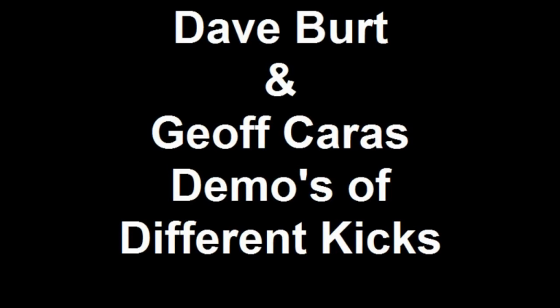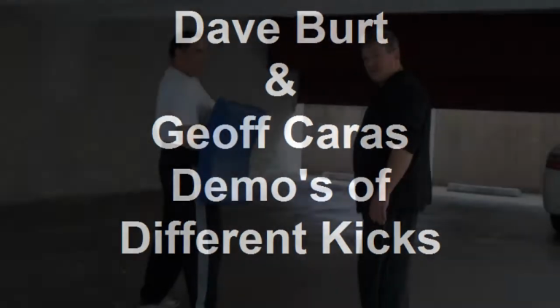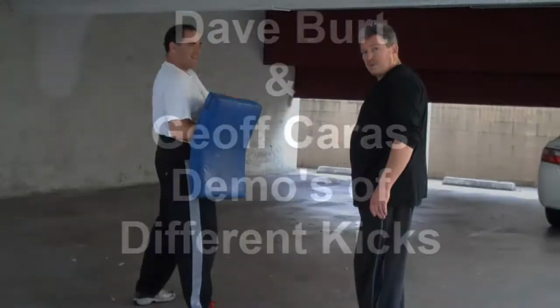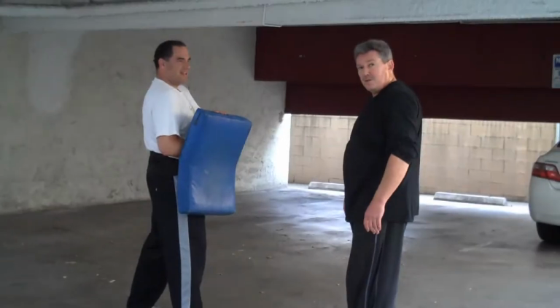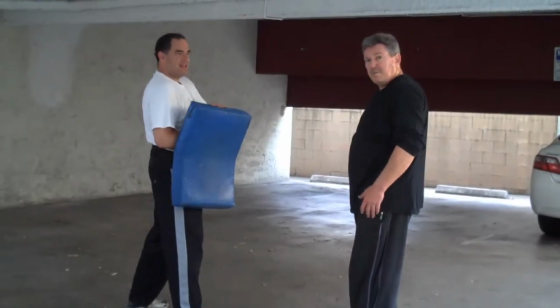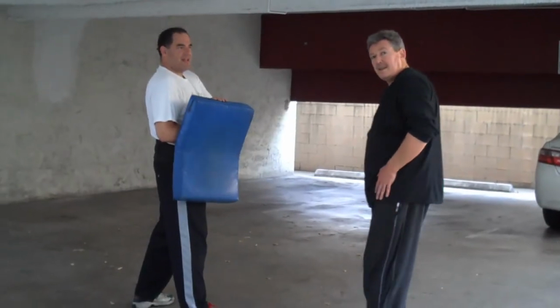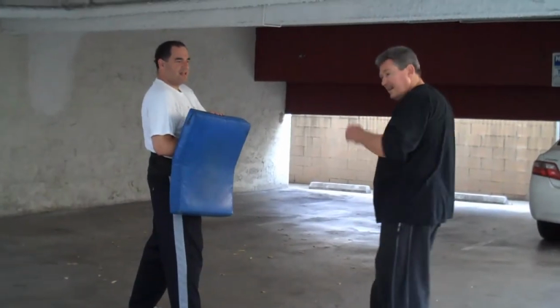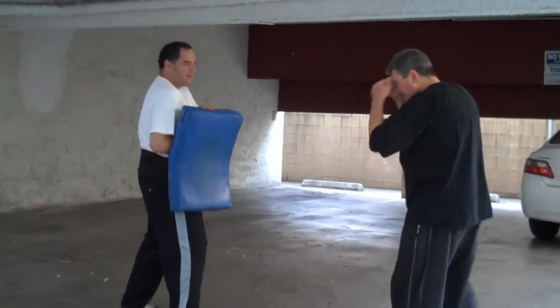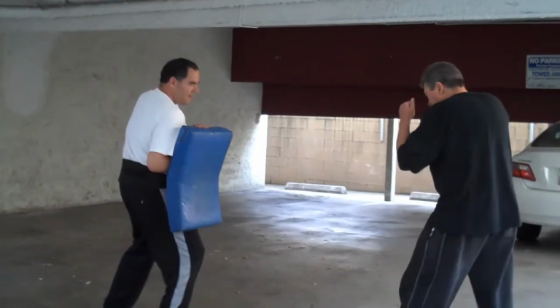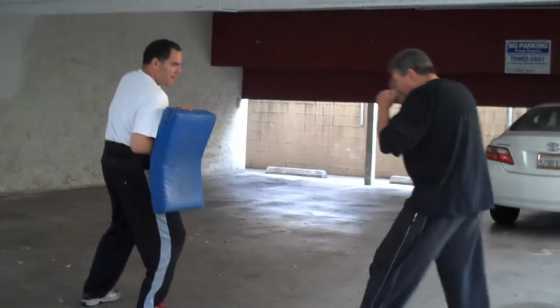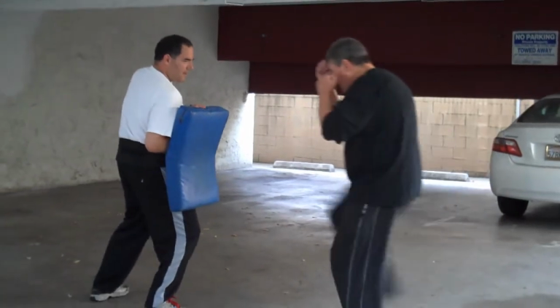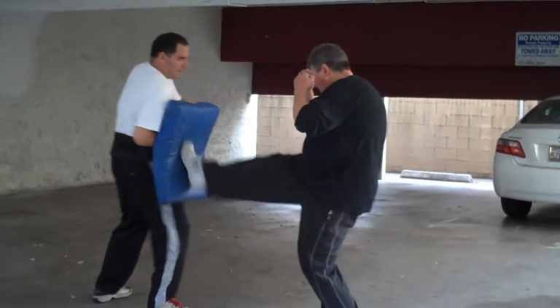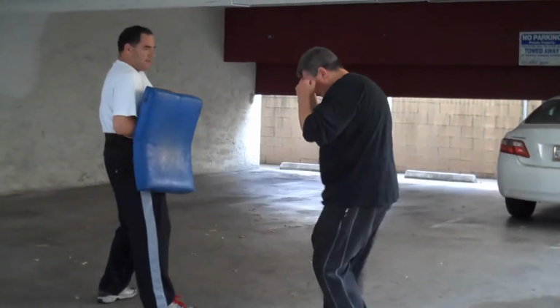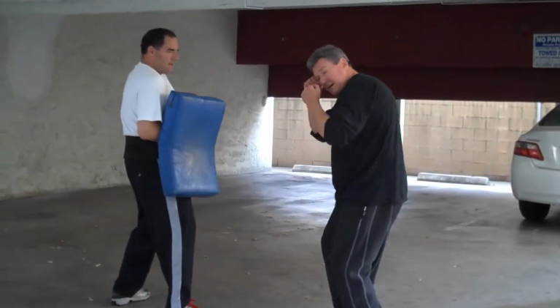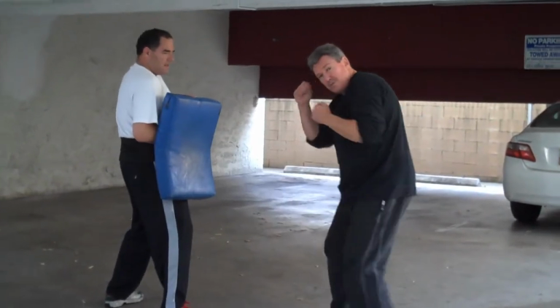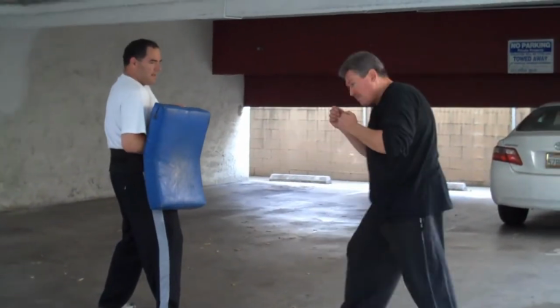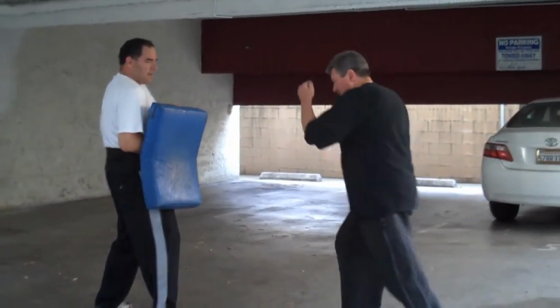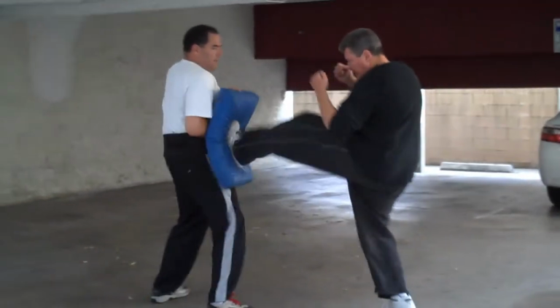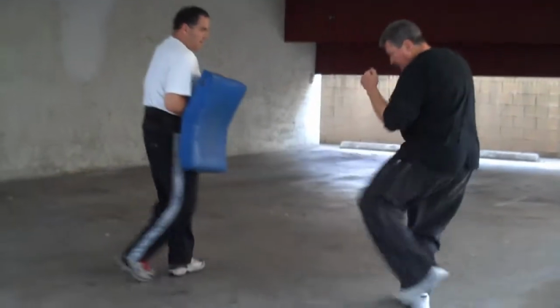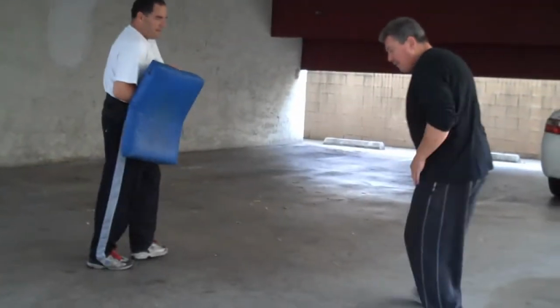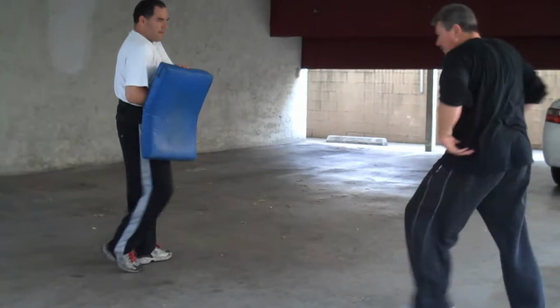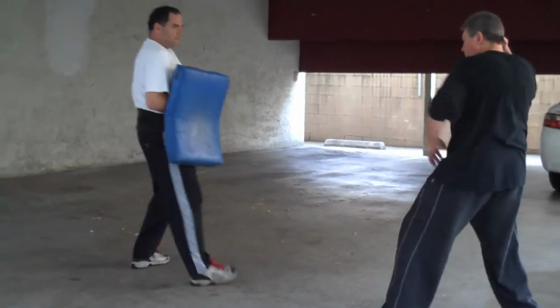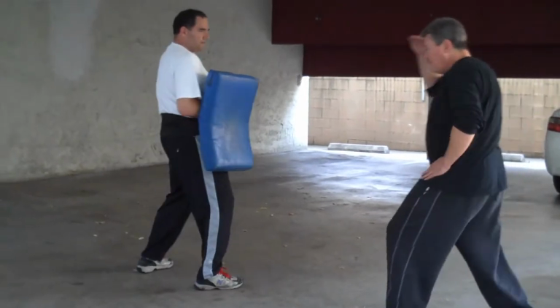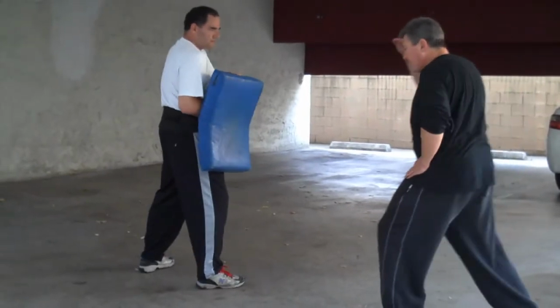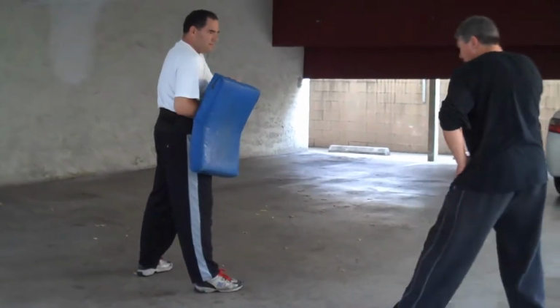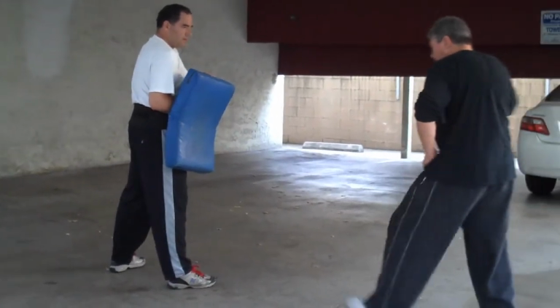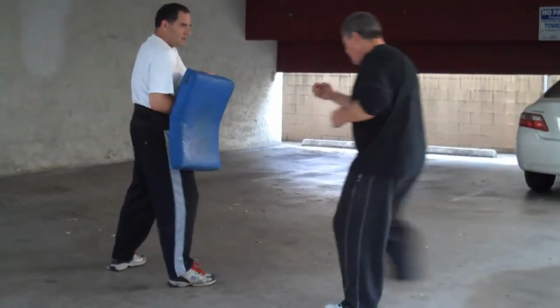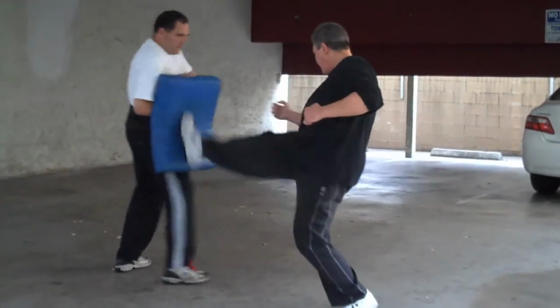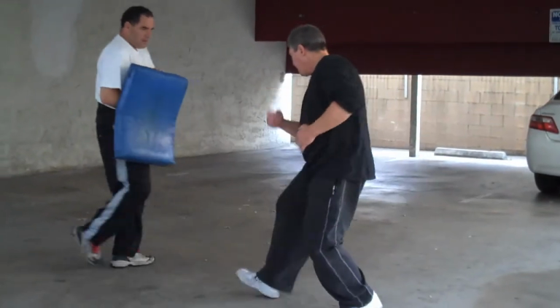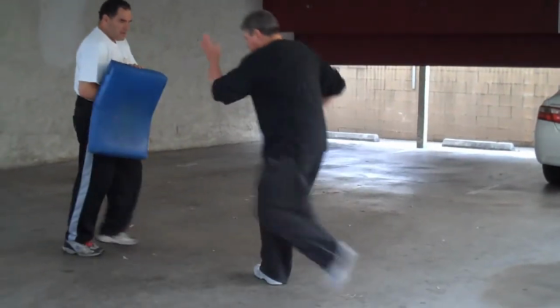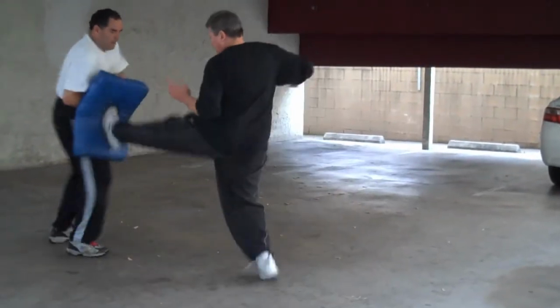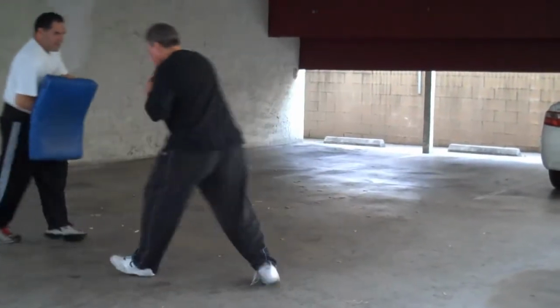We are going to do a little bit of basic kicking. A front kick drives from this position. What we want to do is have the body move without rising or lowering. We want to drive through.